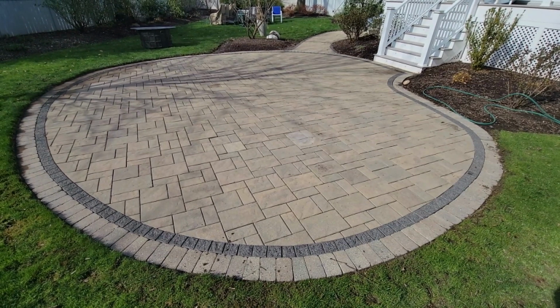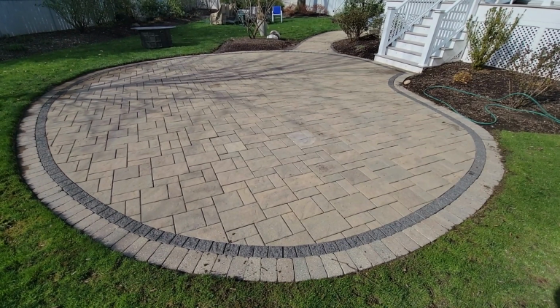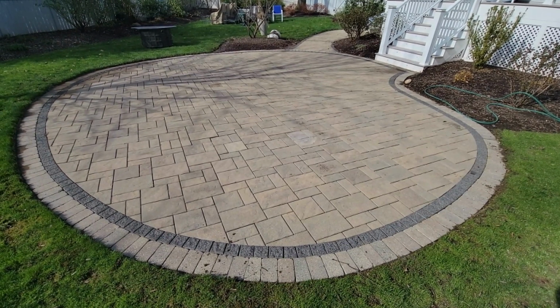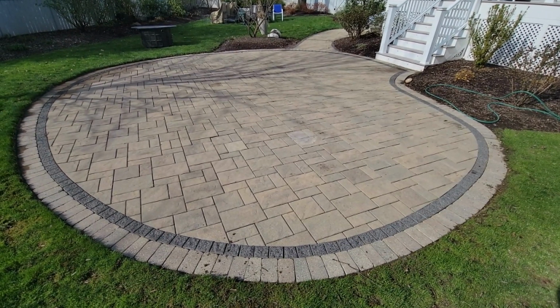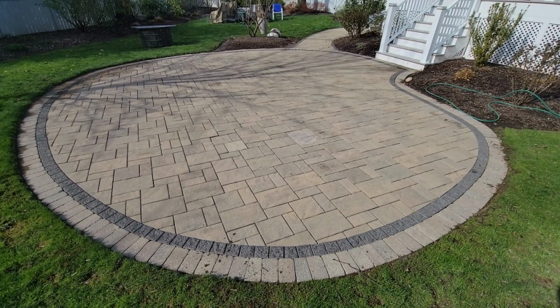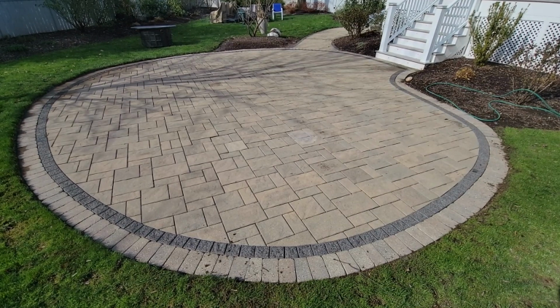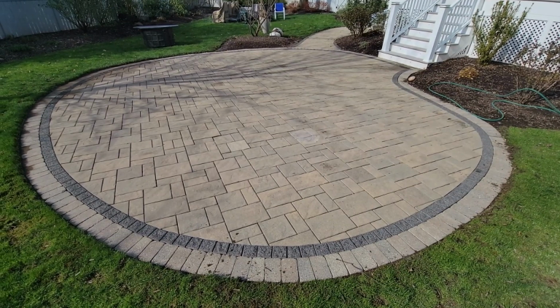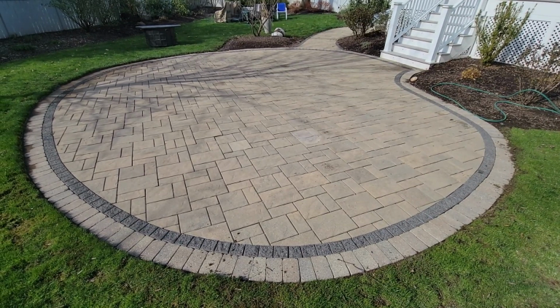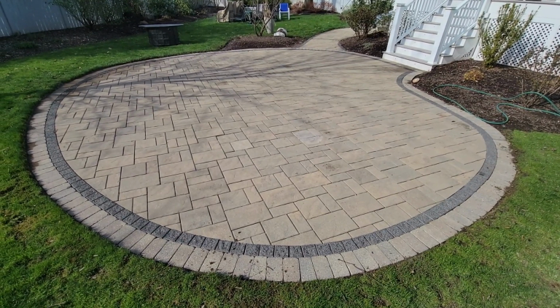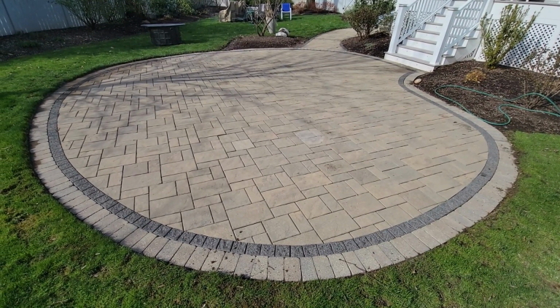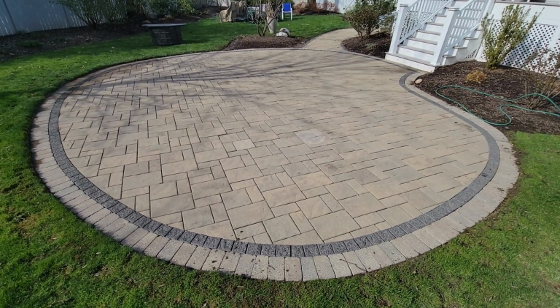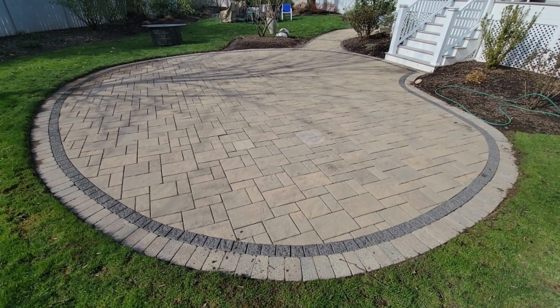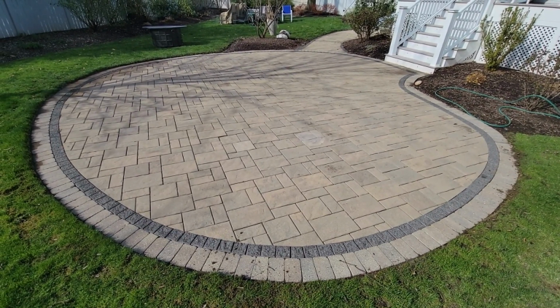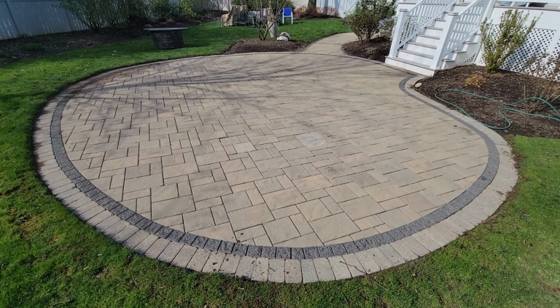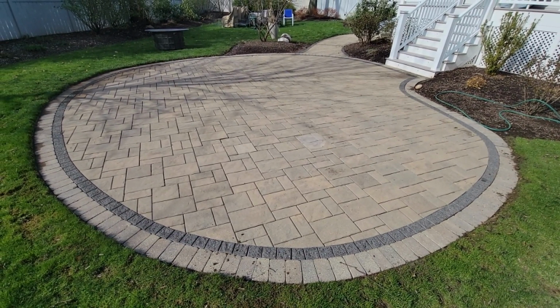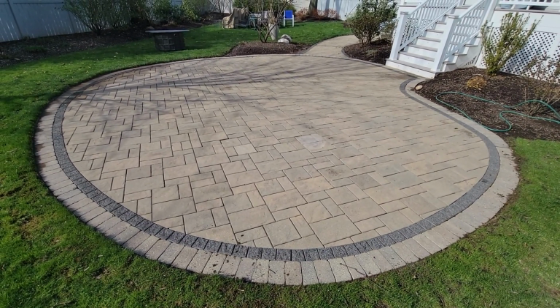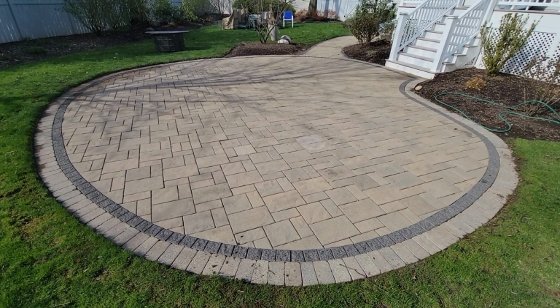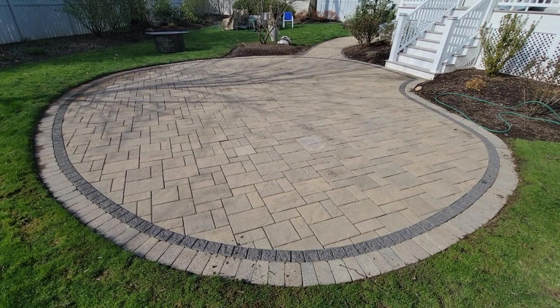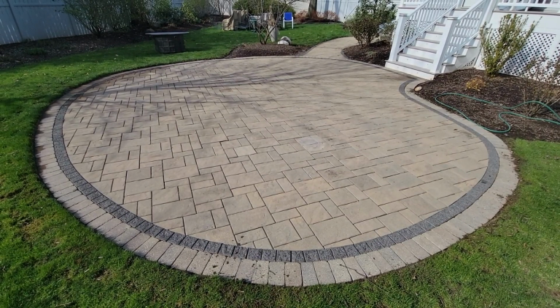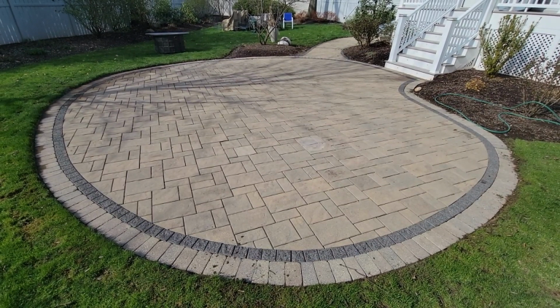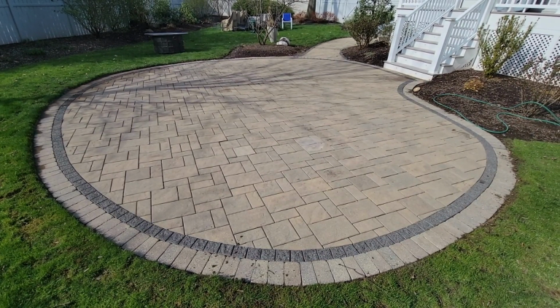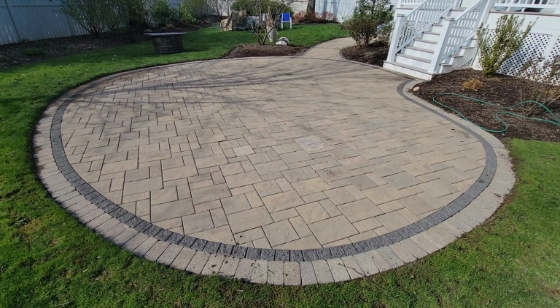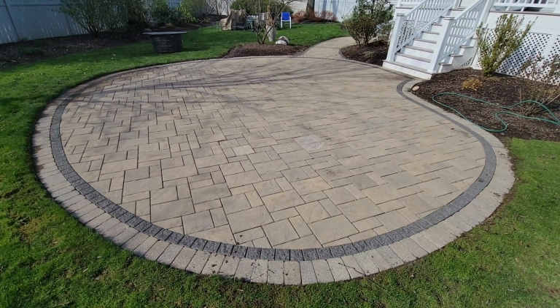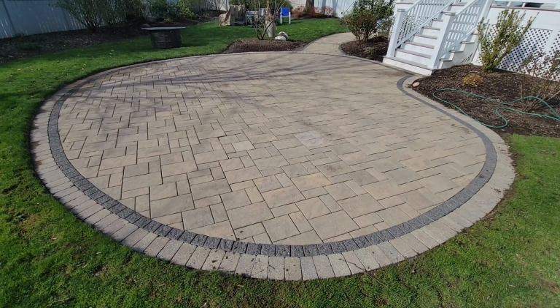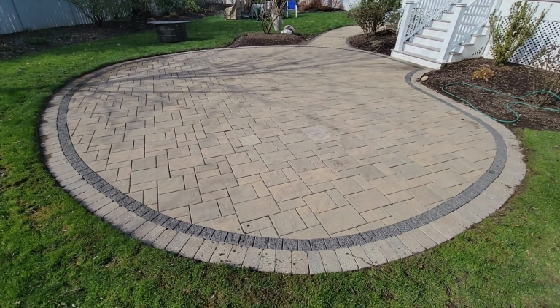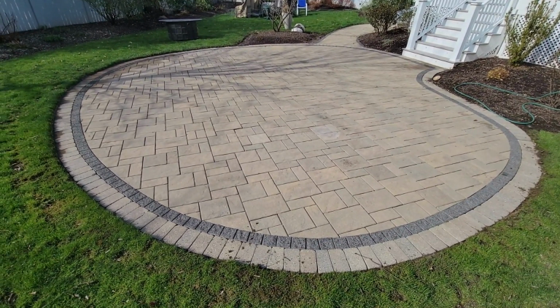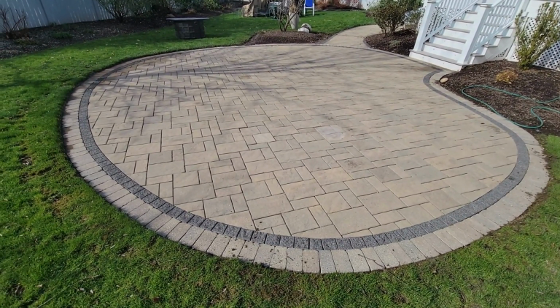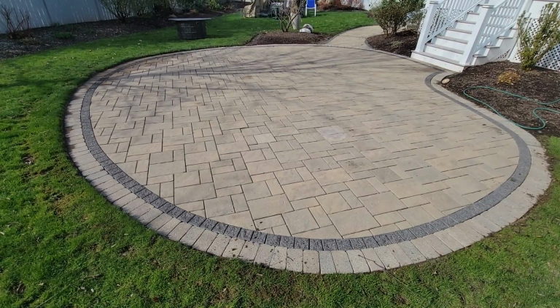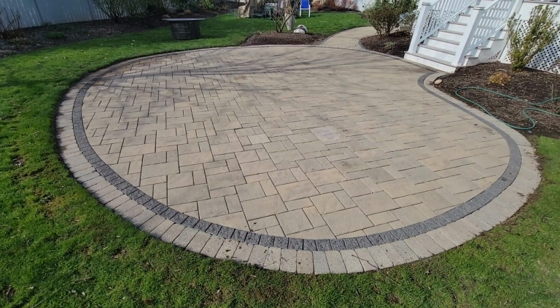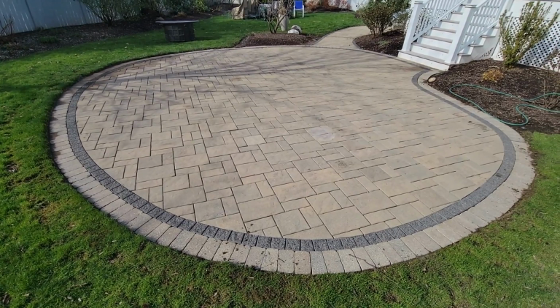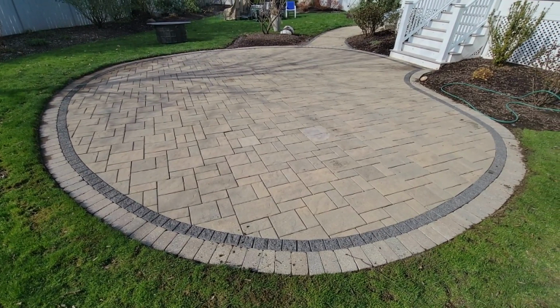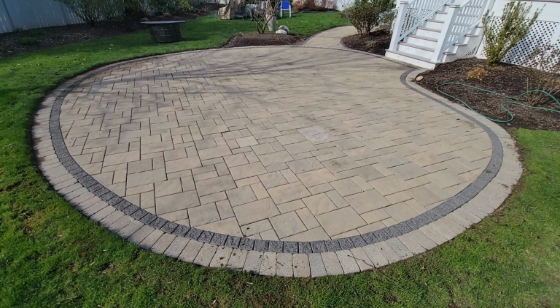Here you can see the after of the patio and how beautiful it is now — looks like a brand new patio. There's a little bit of shading from a tree over there, which is making it look a little bit uneven on the far side, but you can see how nice all the detail work is around the edges and how bright the patio is now.